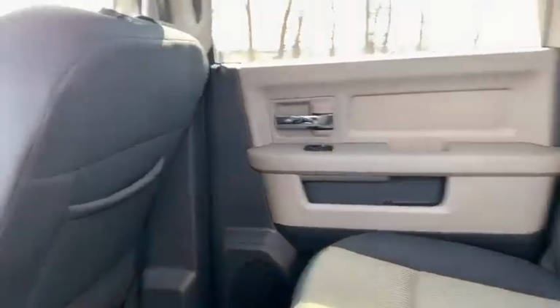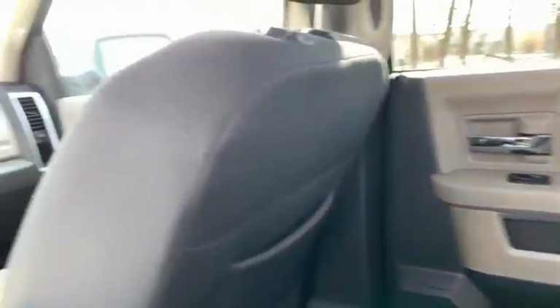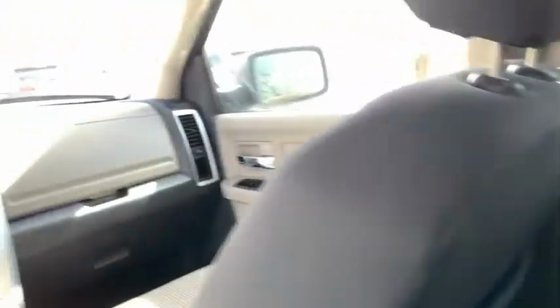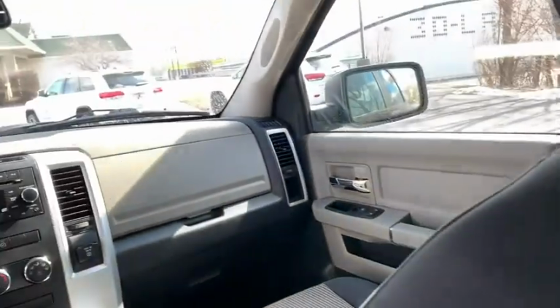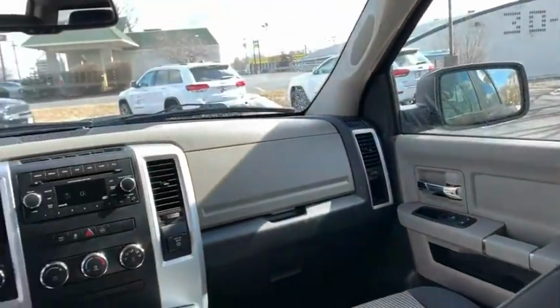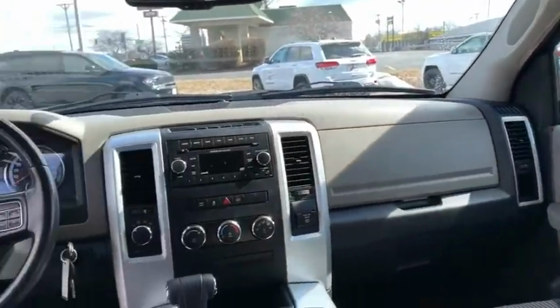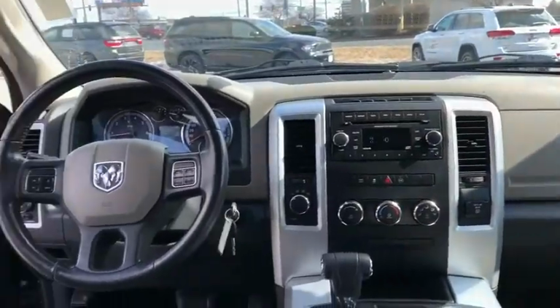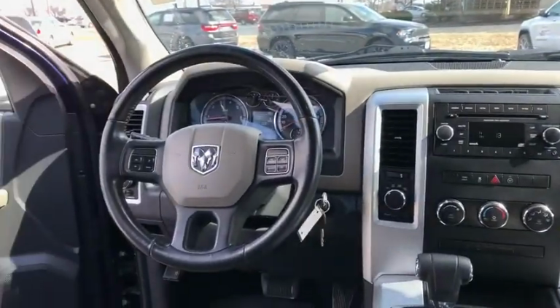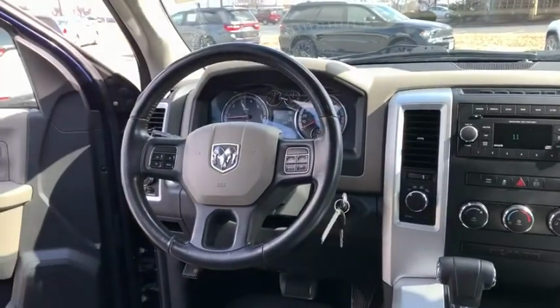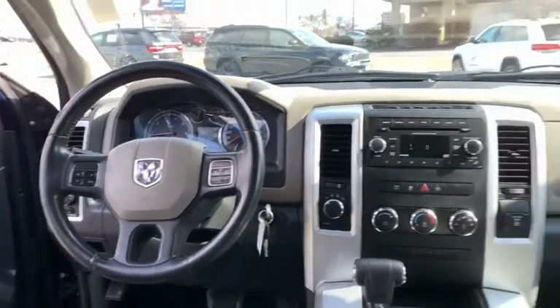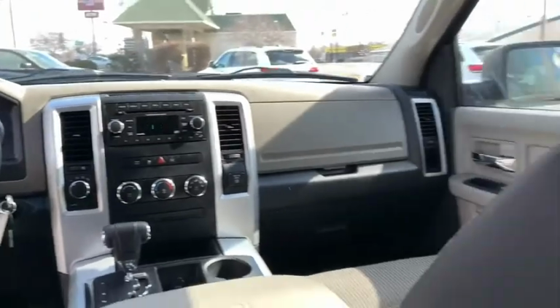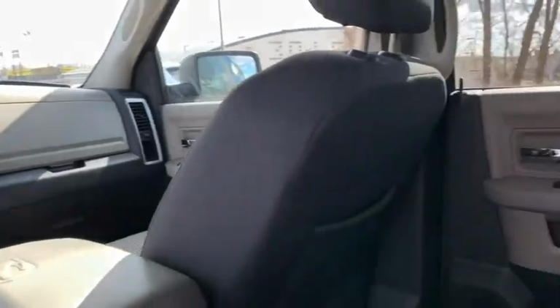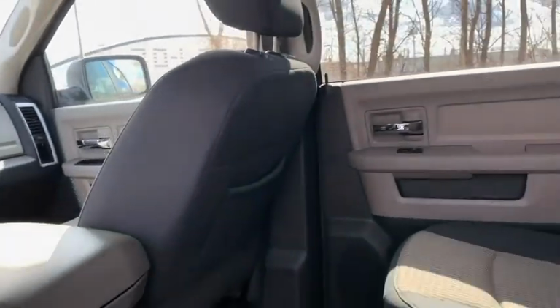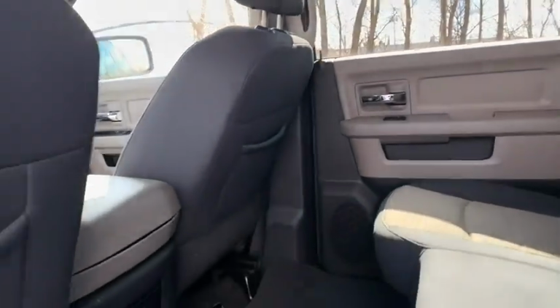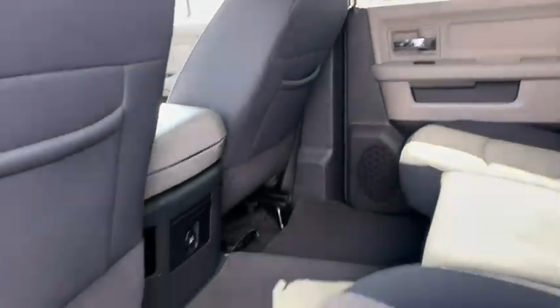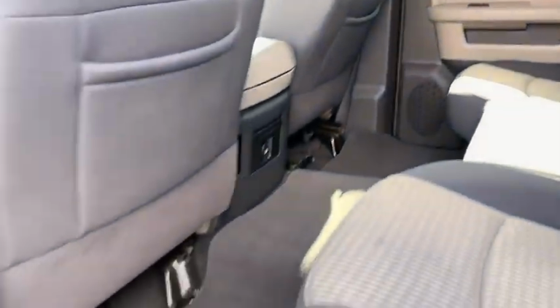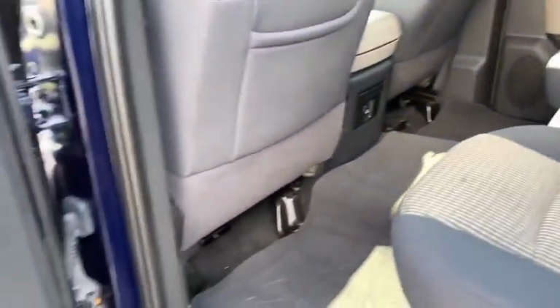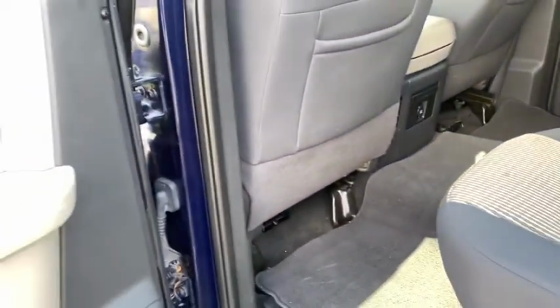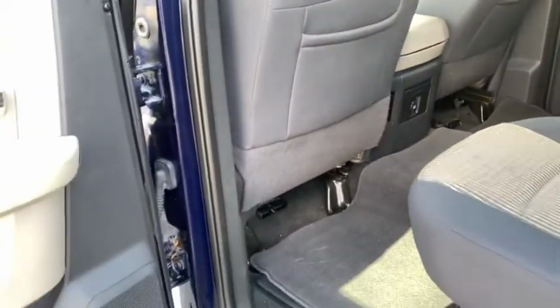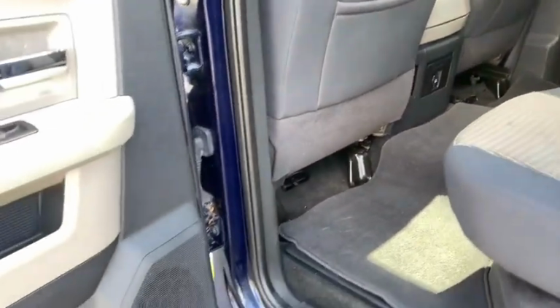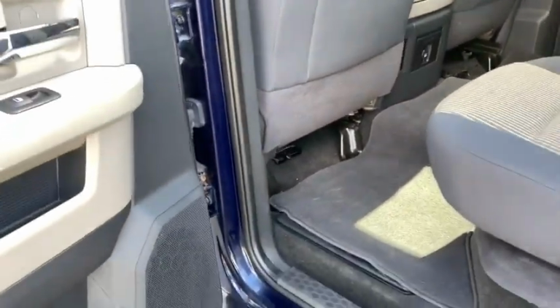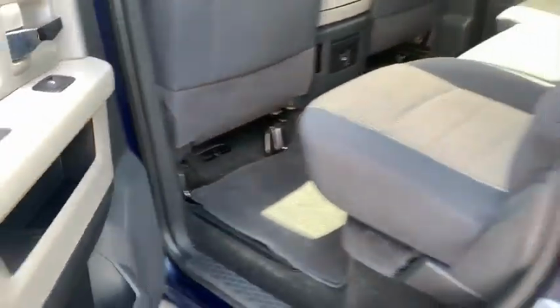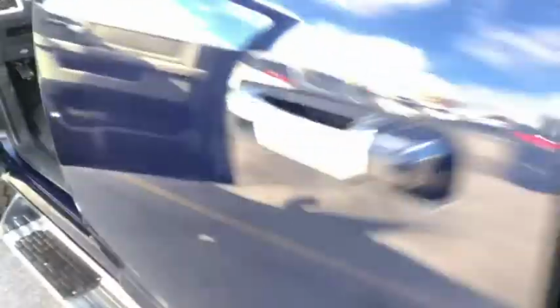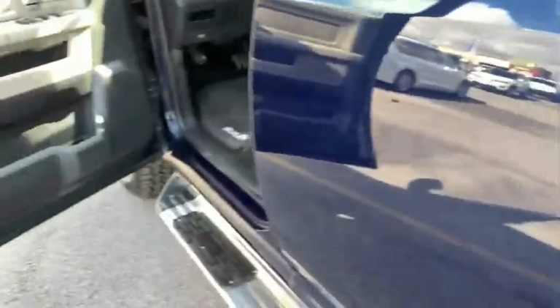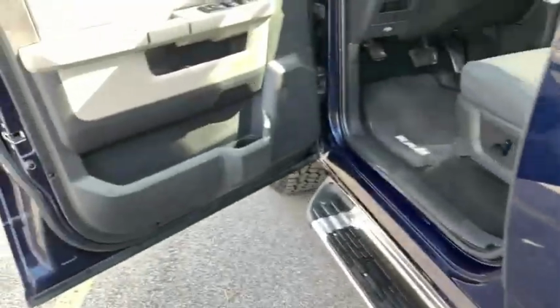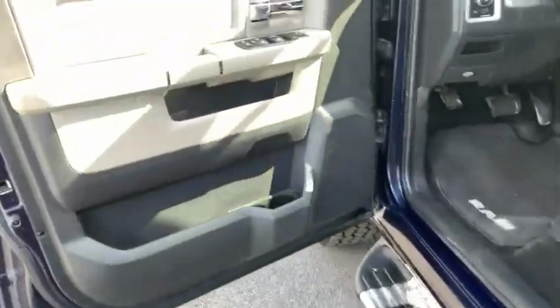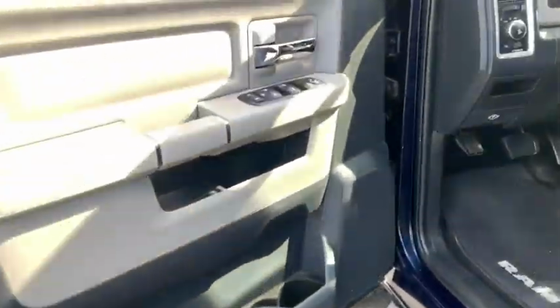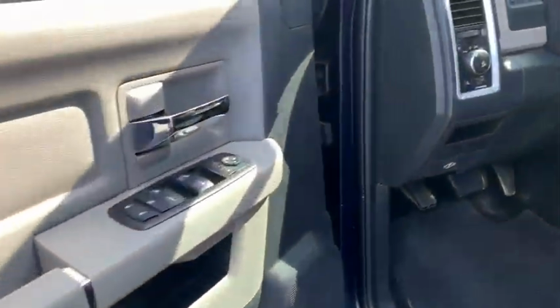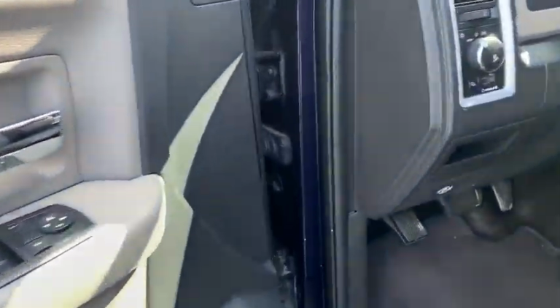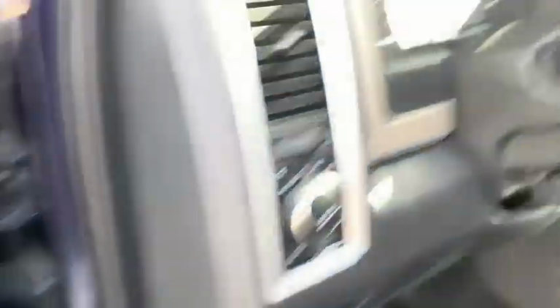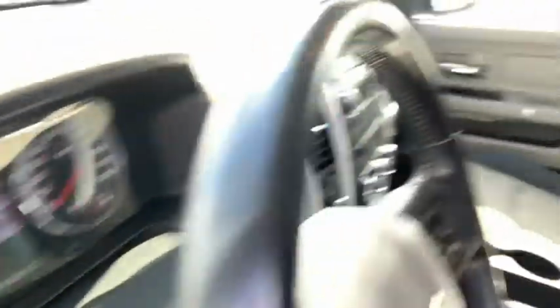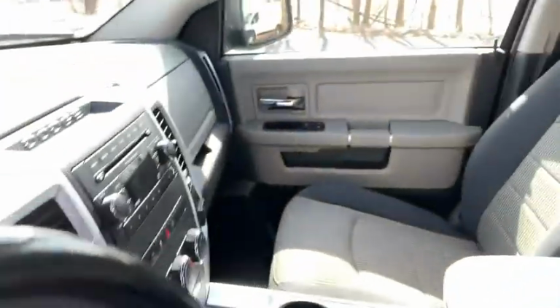Tow hitch, traction control, dual airbags, leather-wrapped steering wheel, power steering, auto-dimming rear-view mirror, four-wheel disc brakes, center armrest, universal garage door opener, compass, electronic stability control.